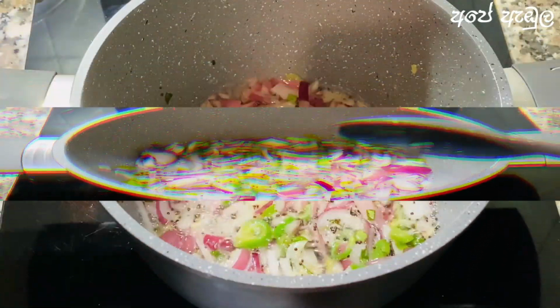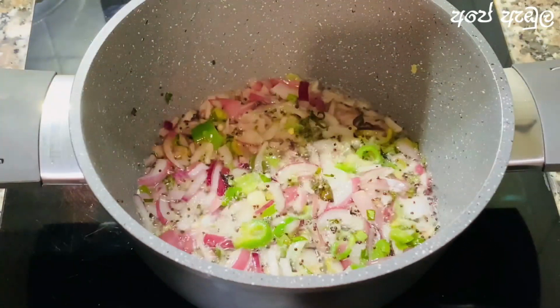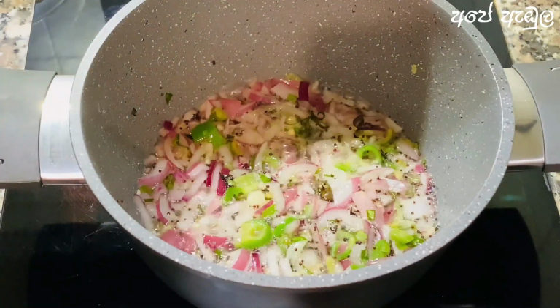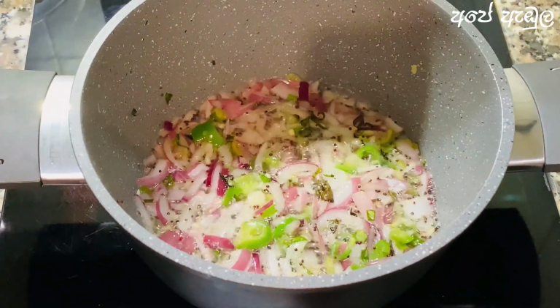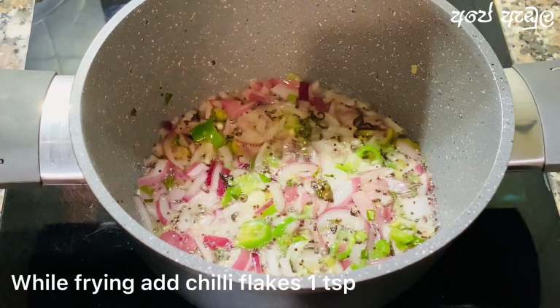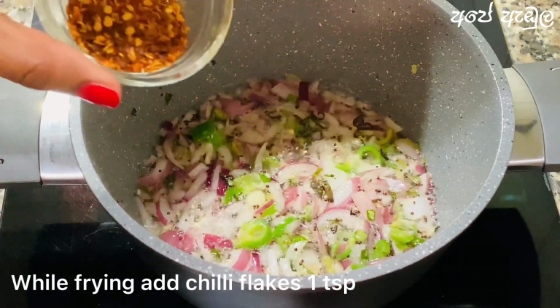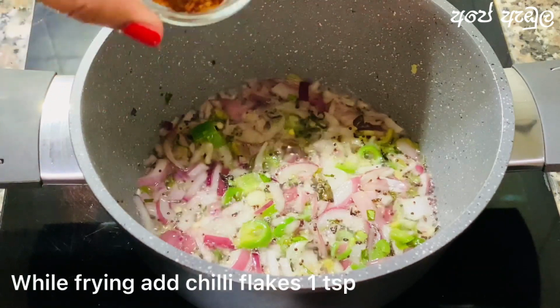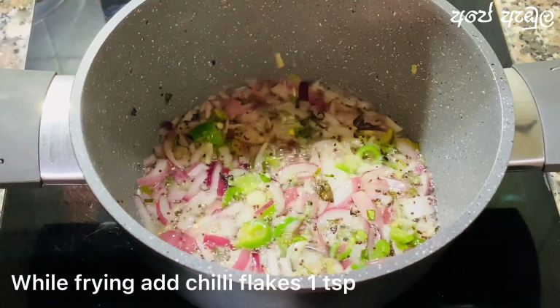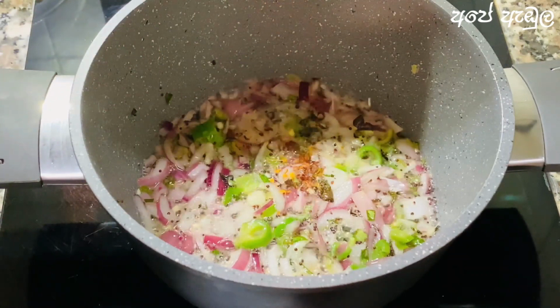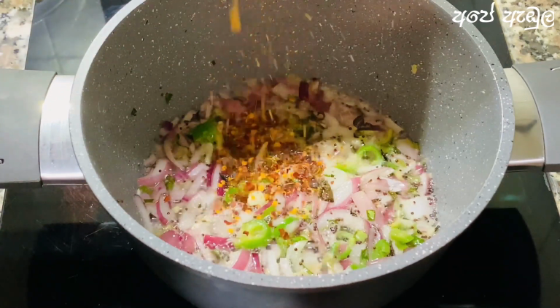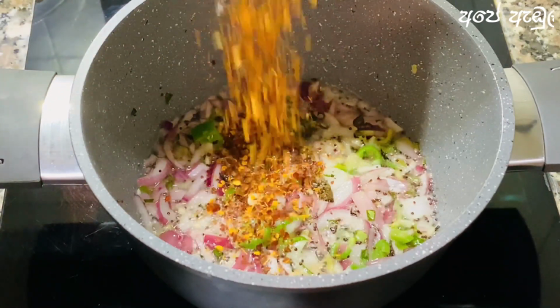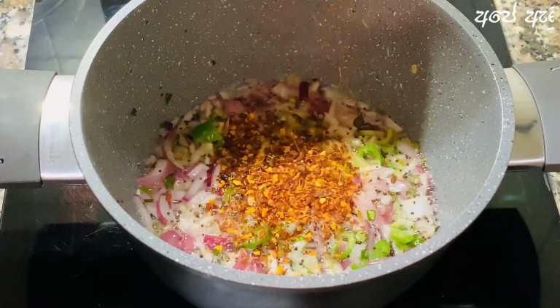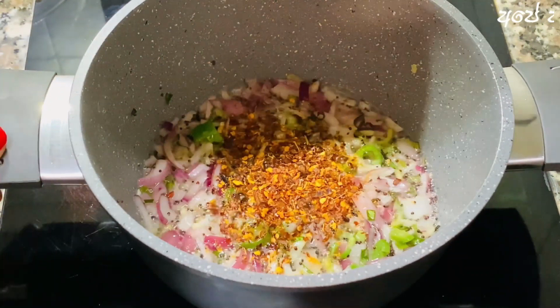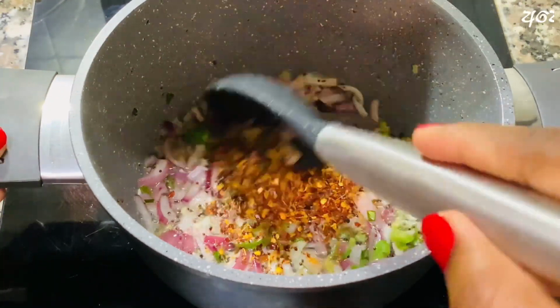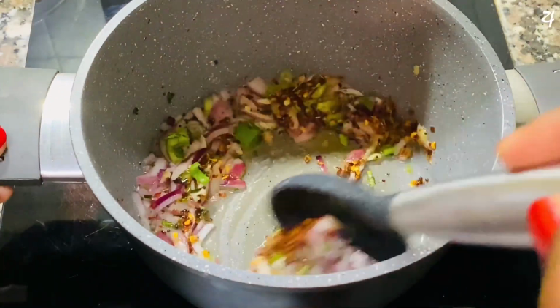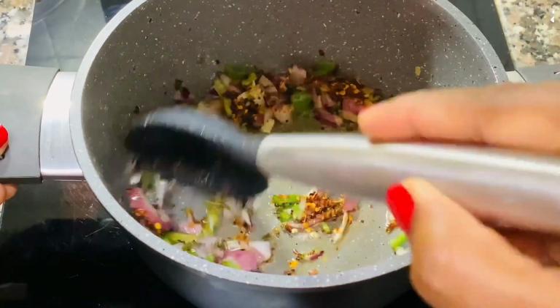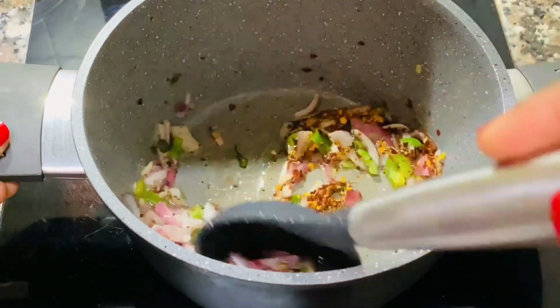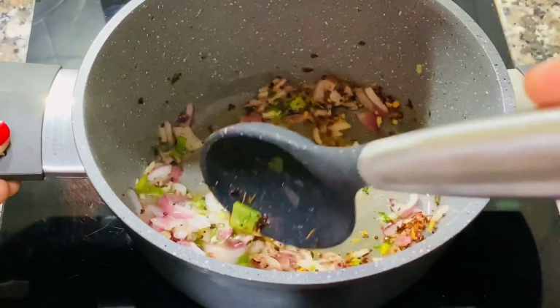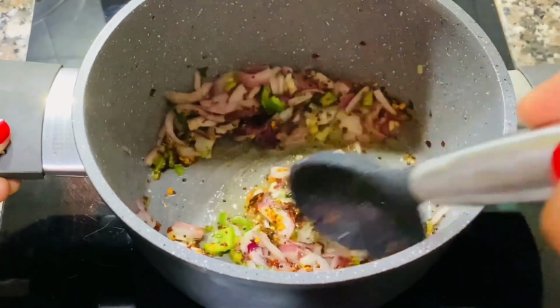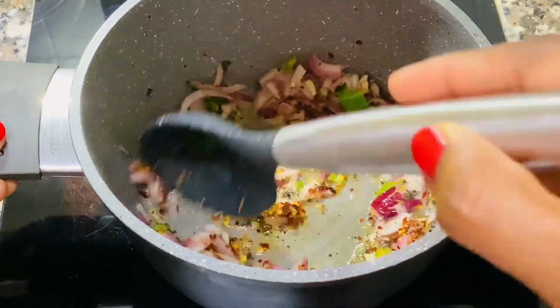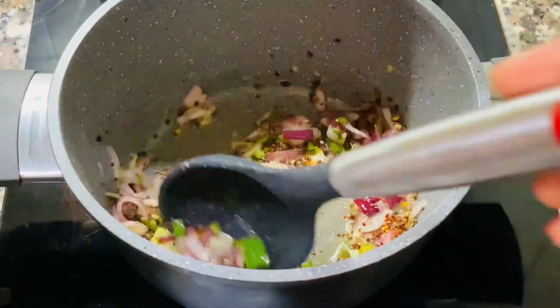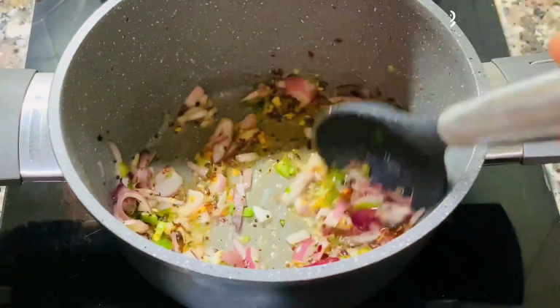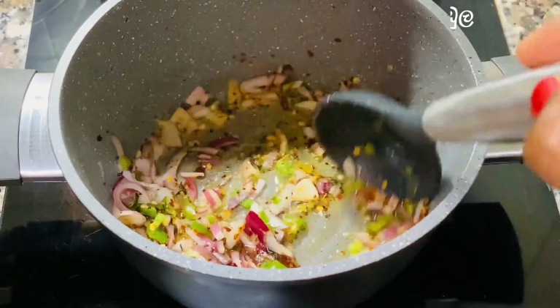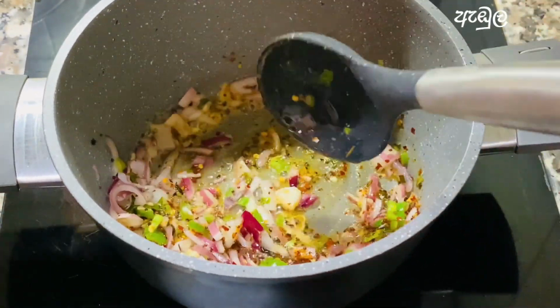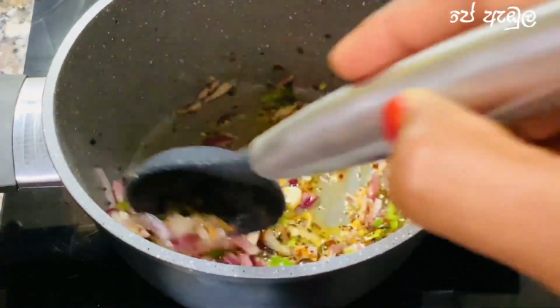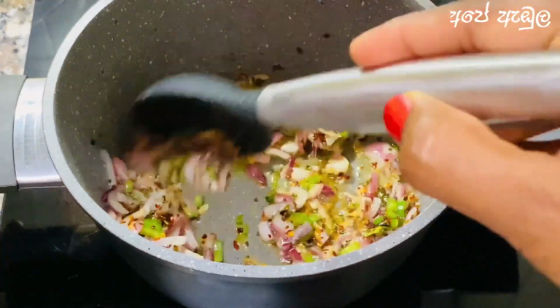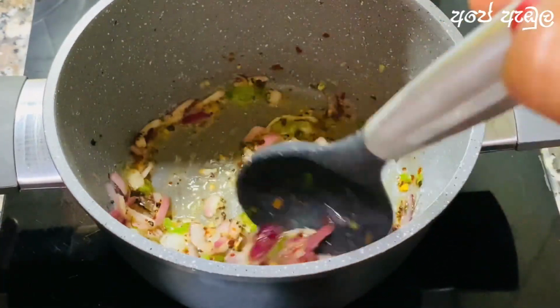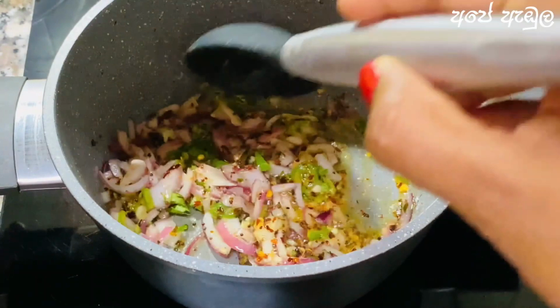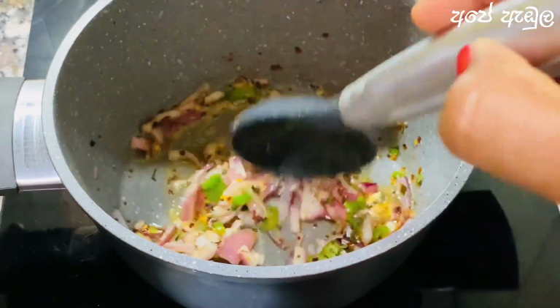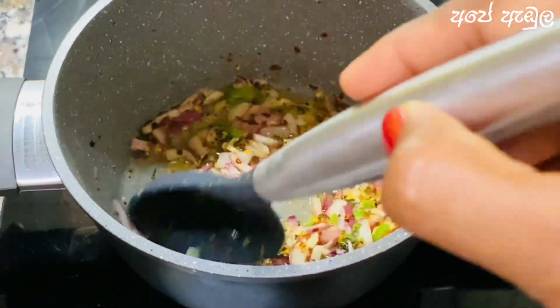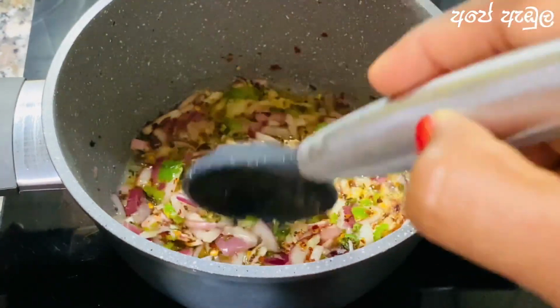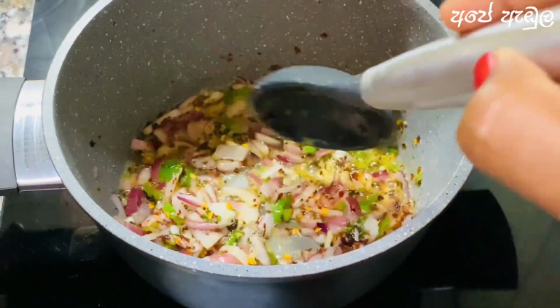We are going to make it a little easier, so we will do this. This is why we will make it a little bit easier. We will make it a little bigger and a little better, so we will do it a little better.